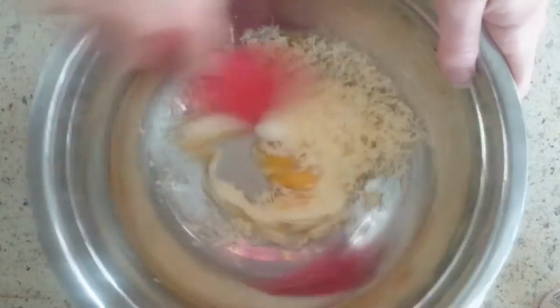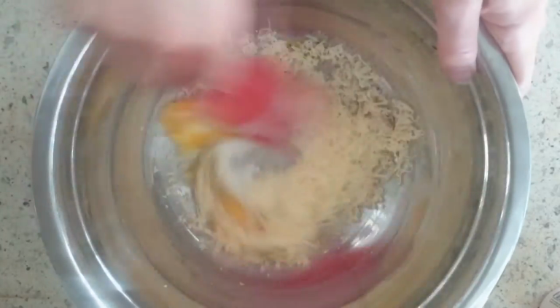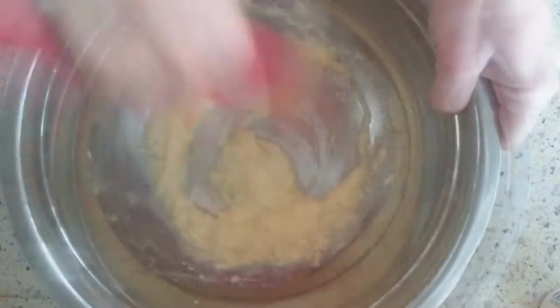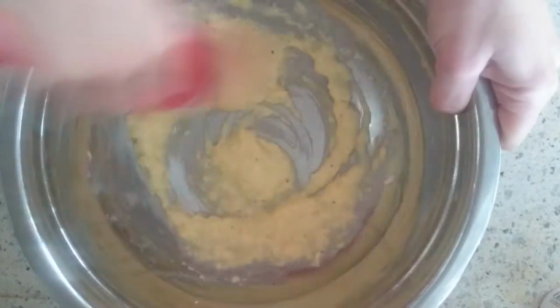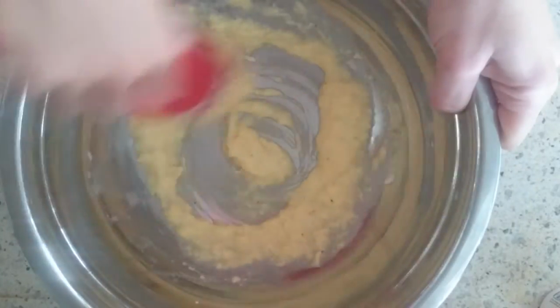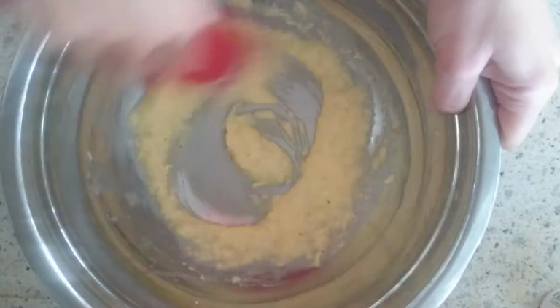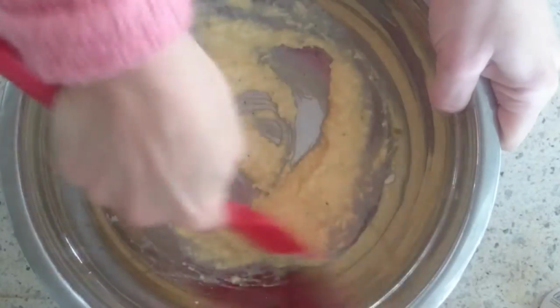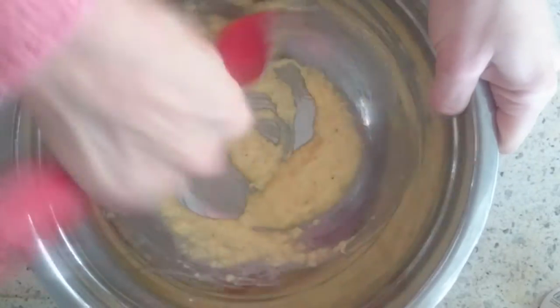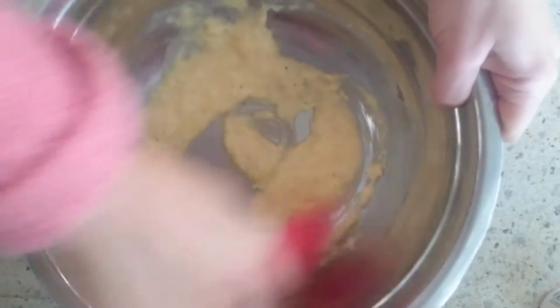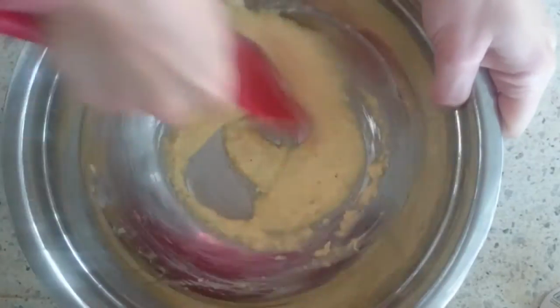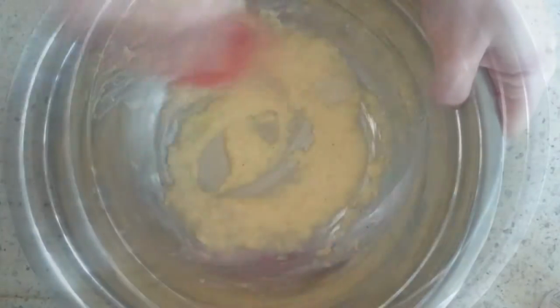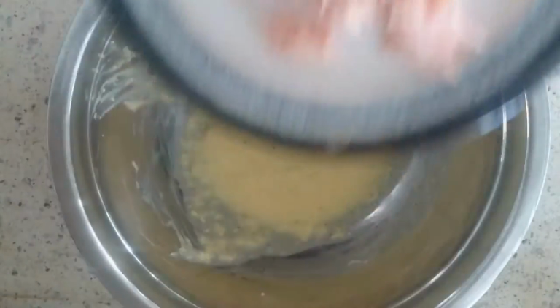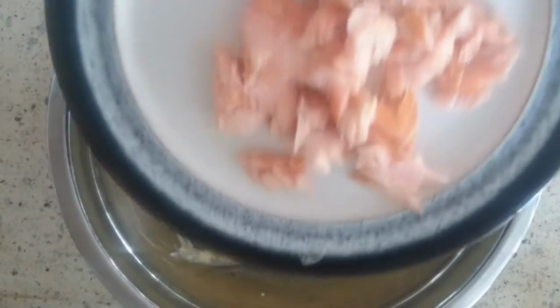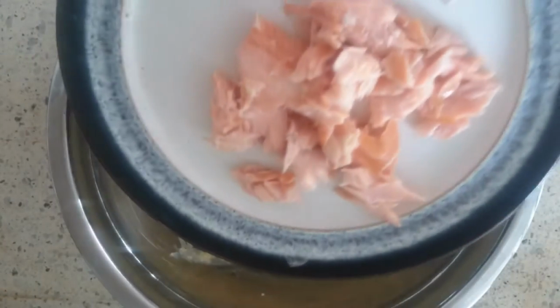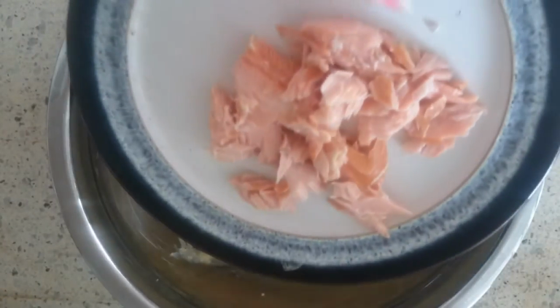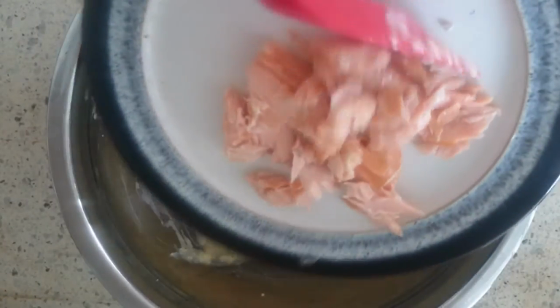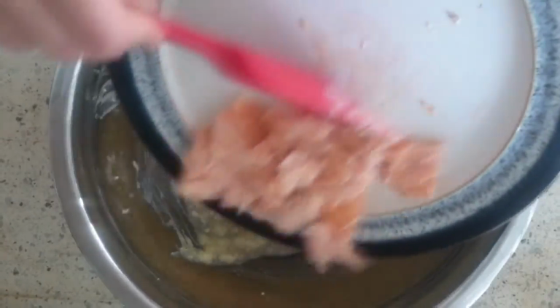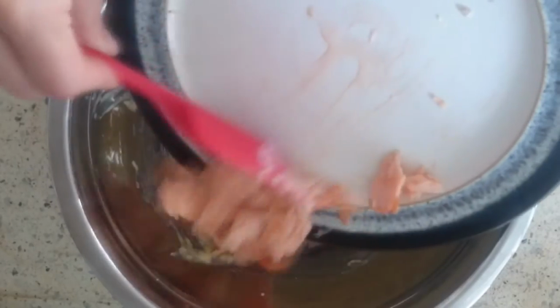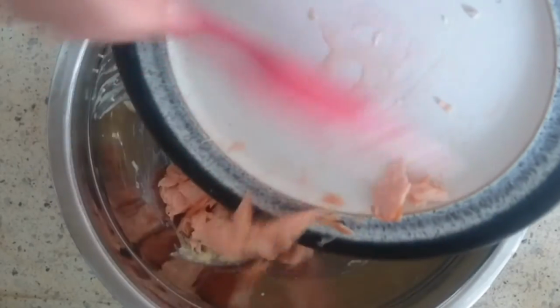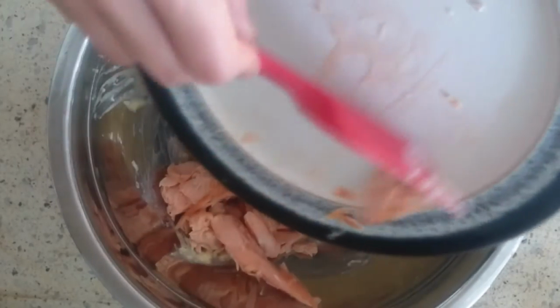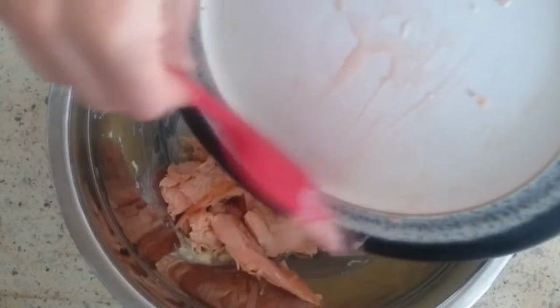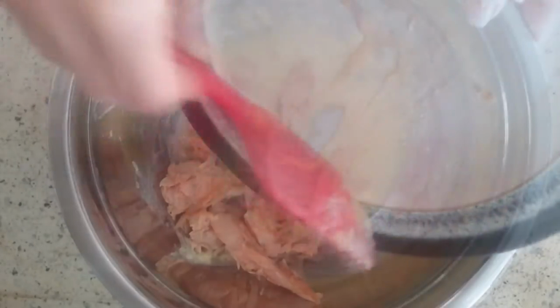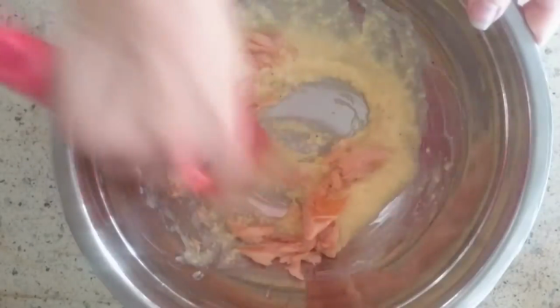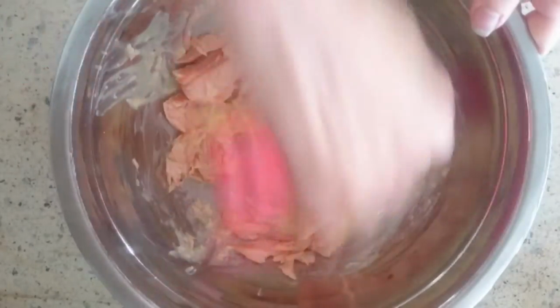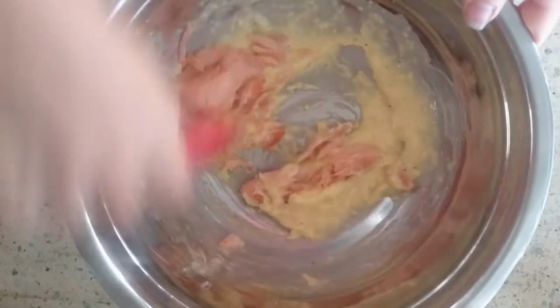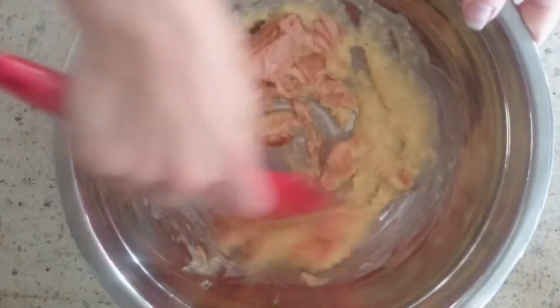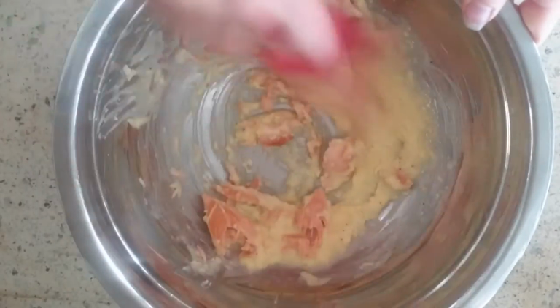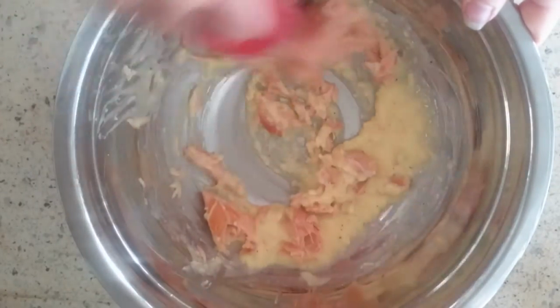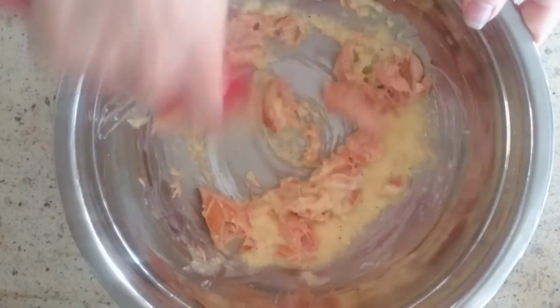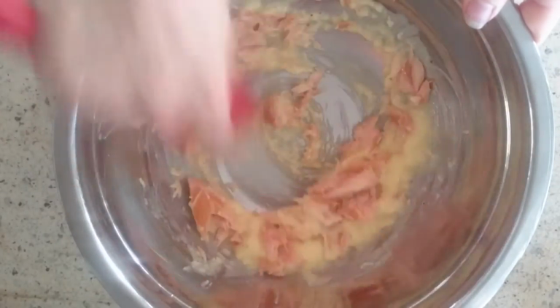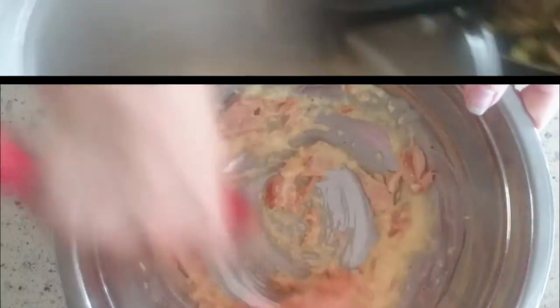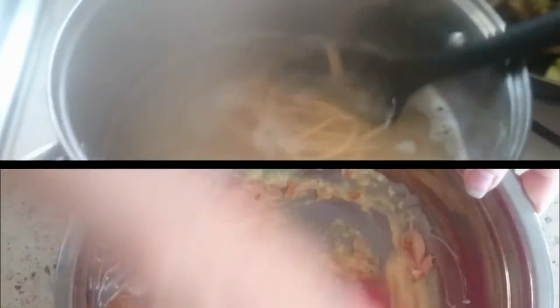Of course it wouldn't be a salmon carbonara without salmon, so I'm adding 100 grams of grilled skinless salmon. I've just chopped it up and then give it a final mix.